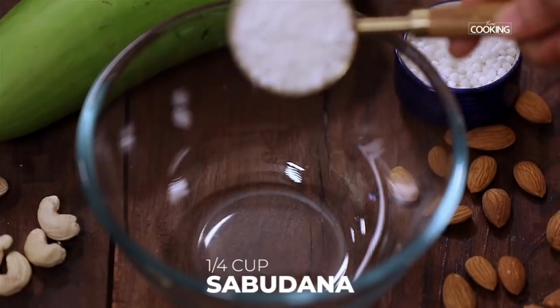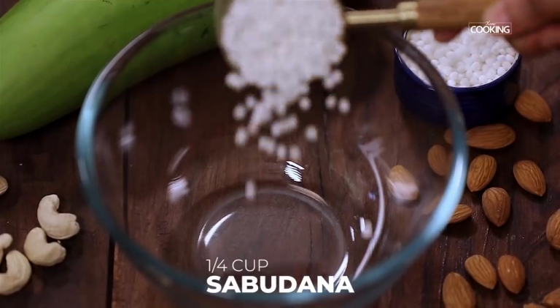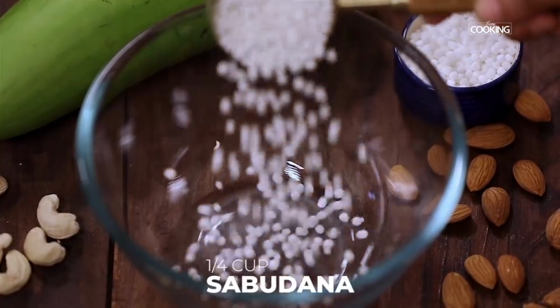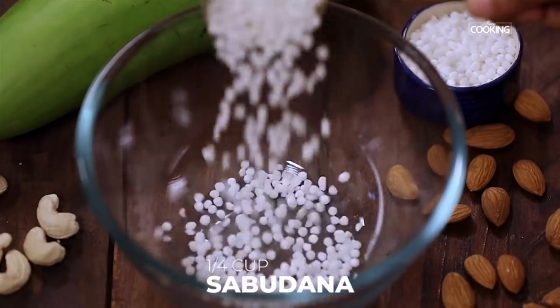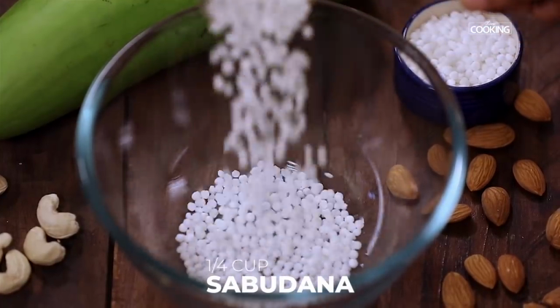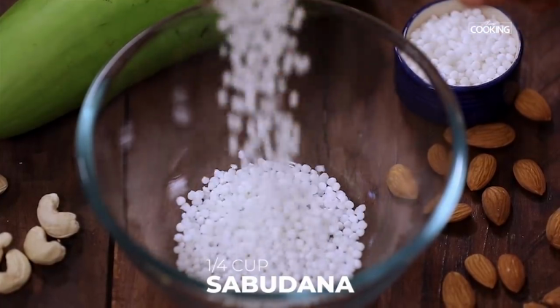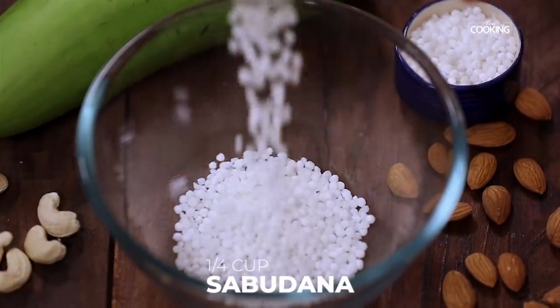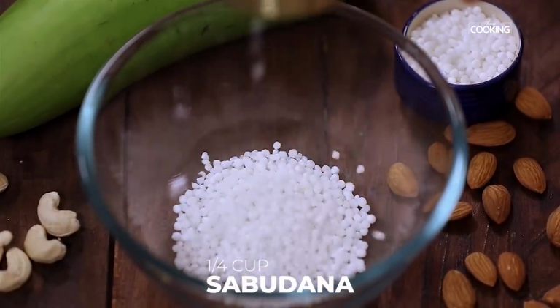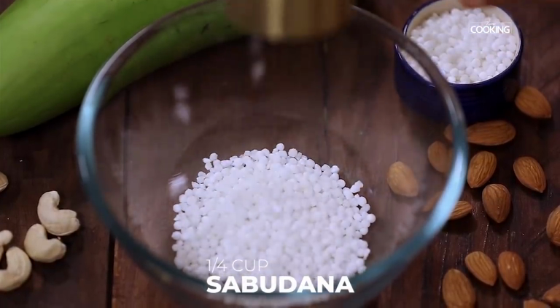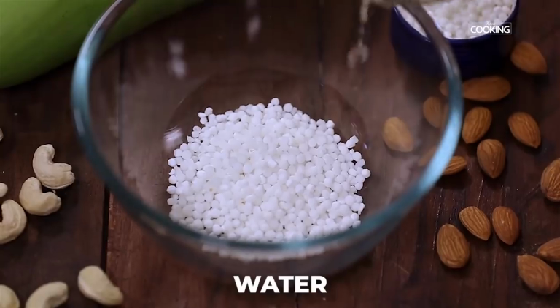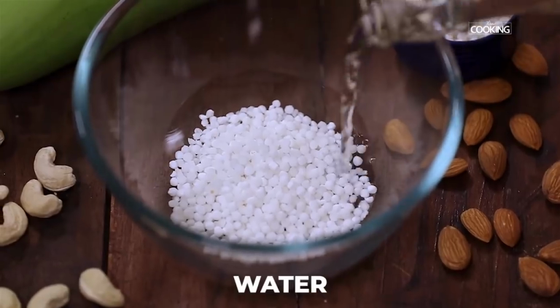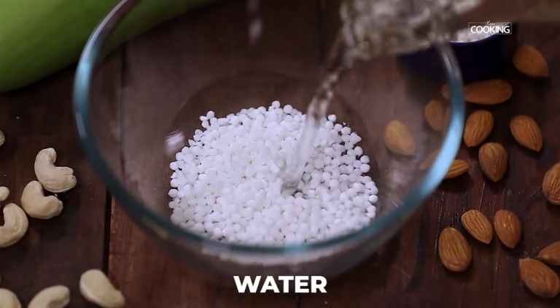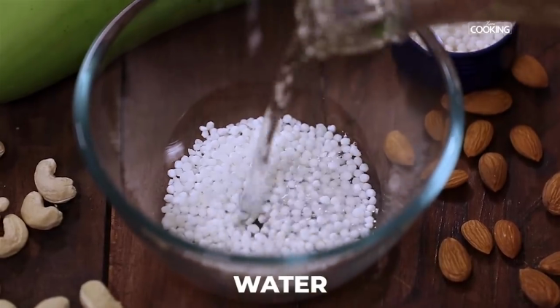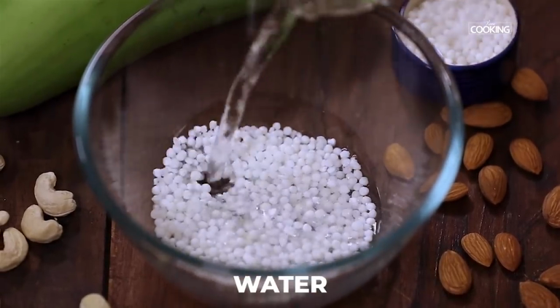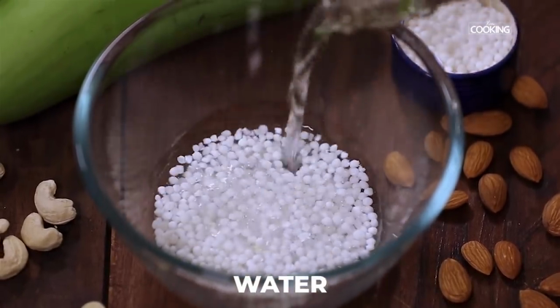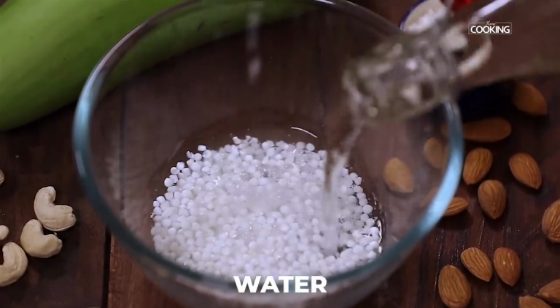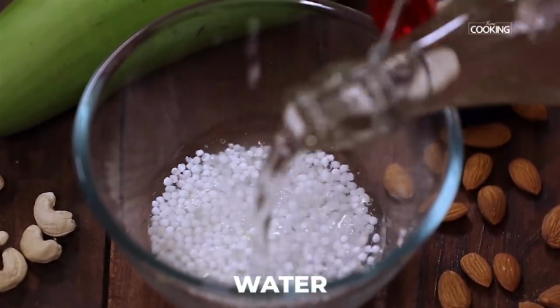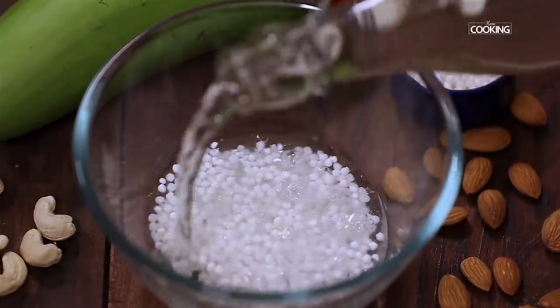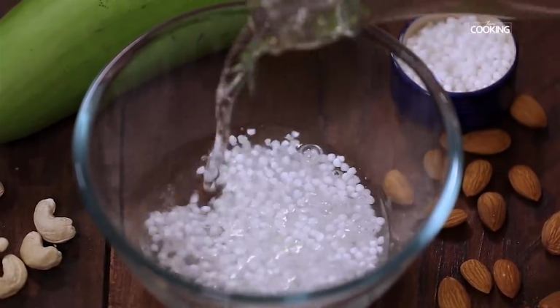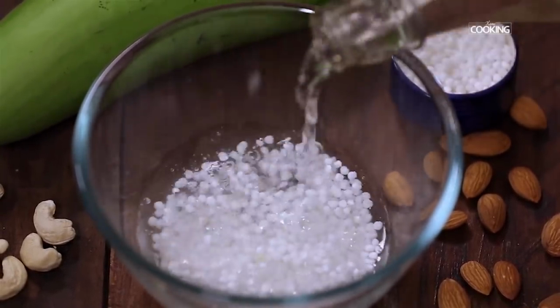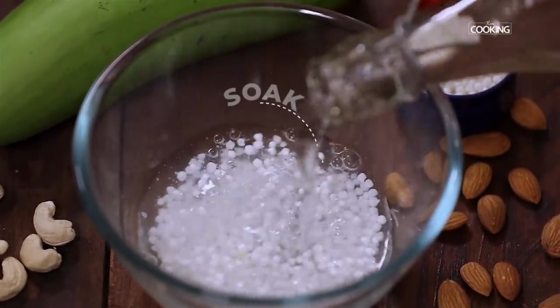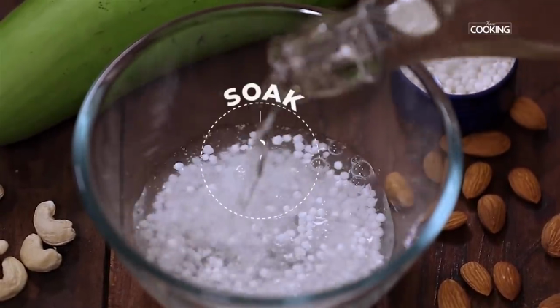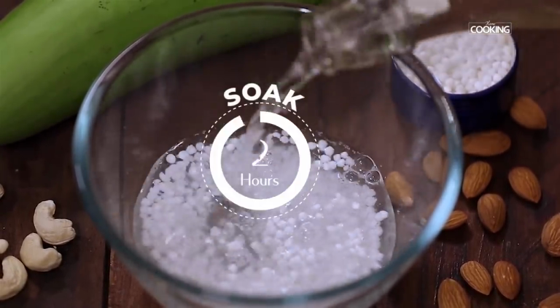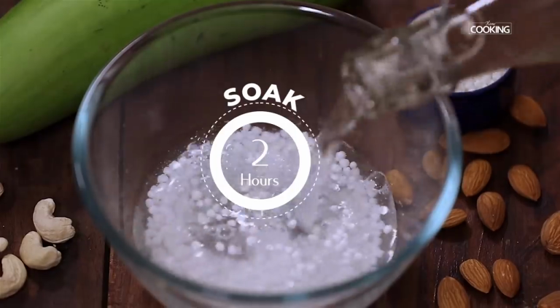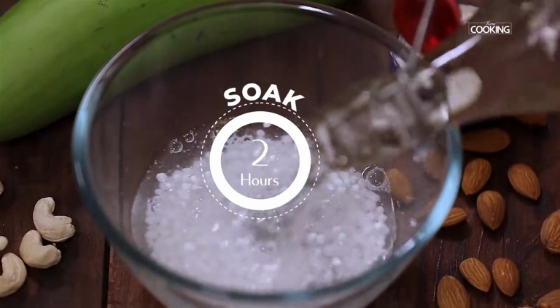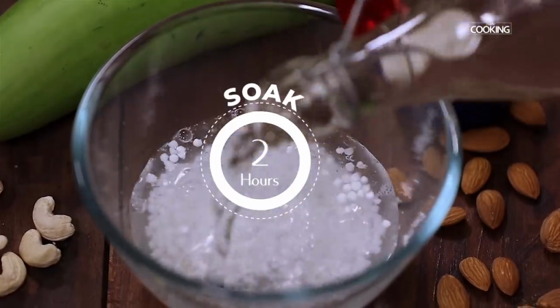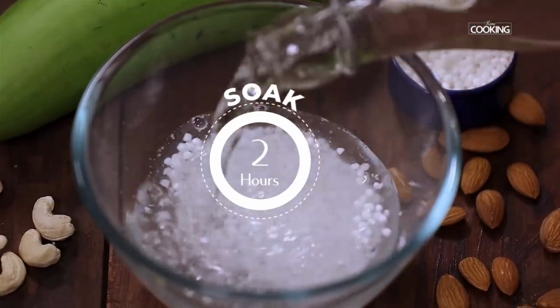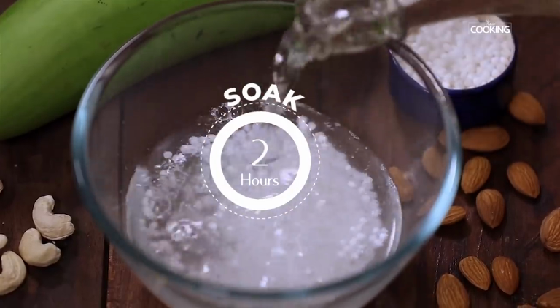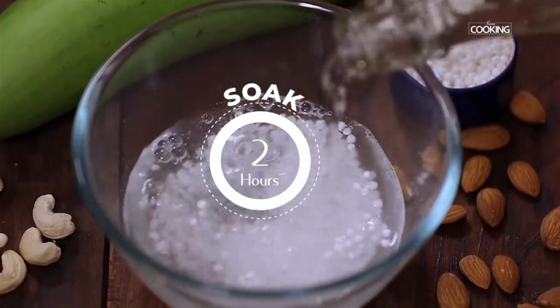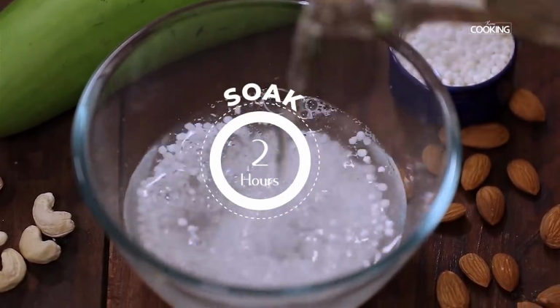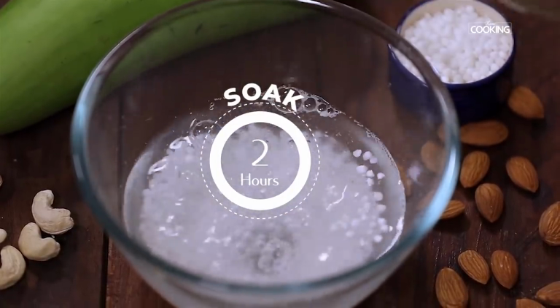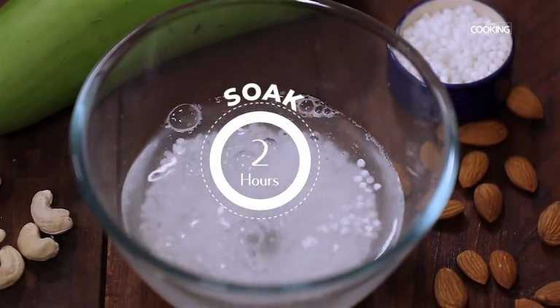I will put half a cup of sabudana — tapioca pearls. Pour enough water so that the sabudana or tapioca pearls are completely immersed in water and let them soak for about 2 hours minimum.